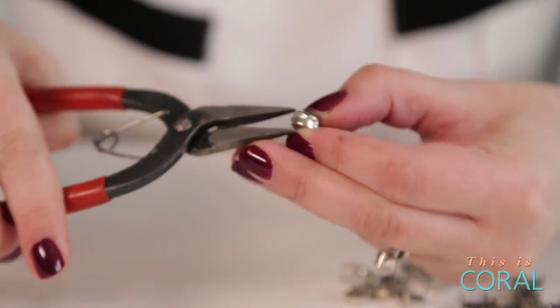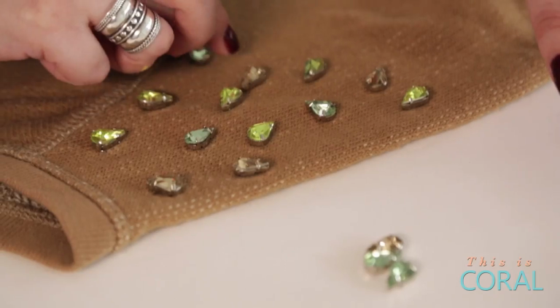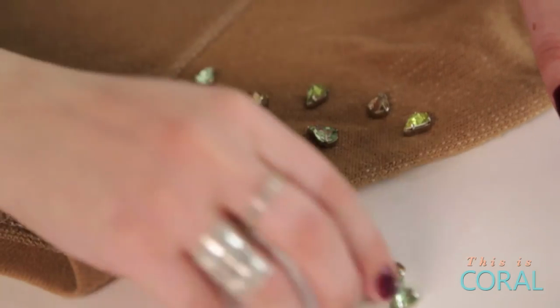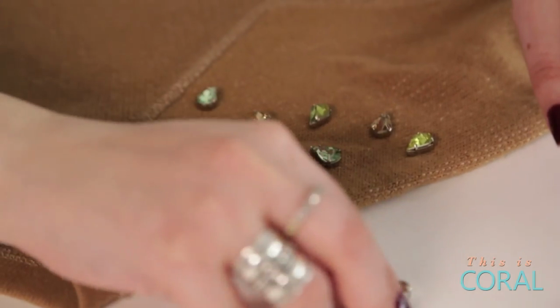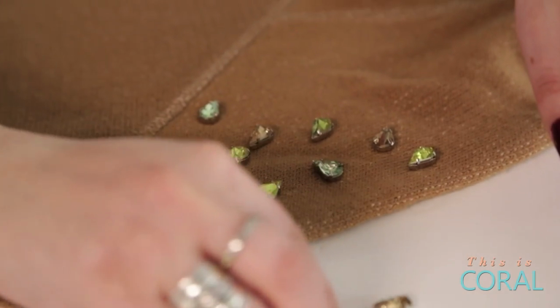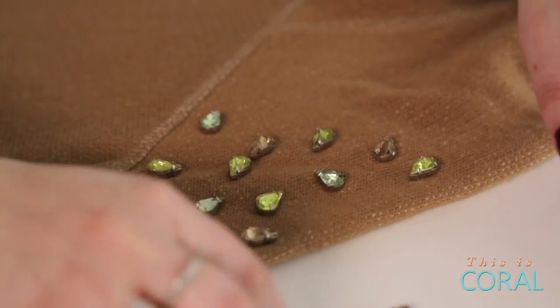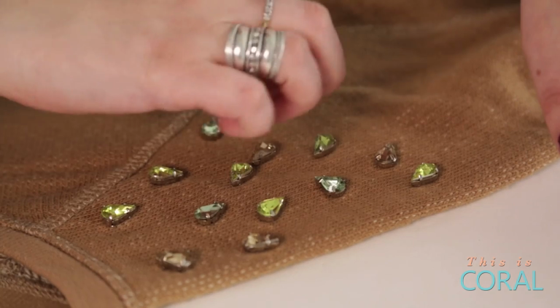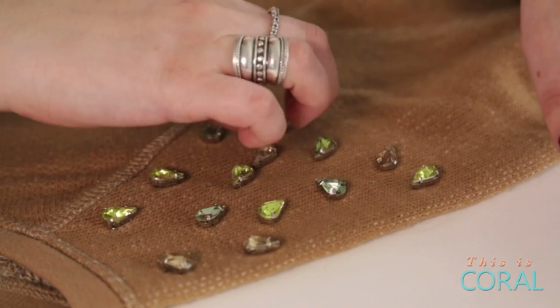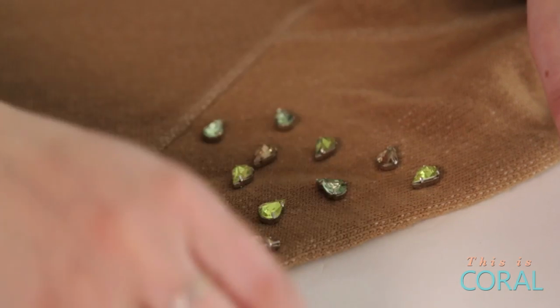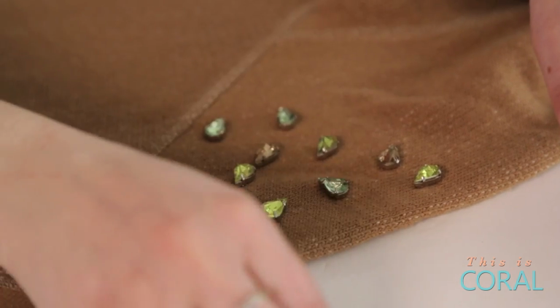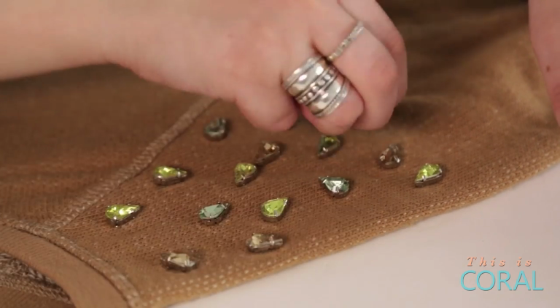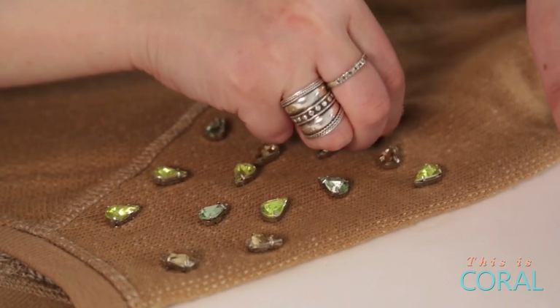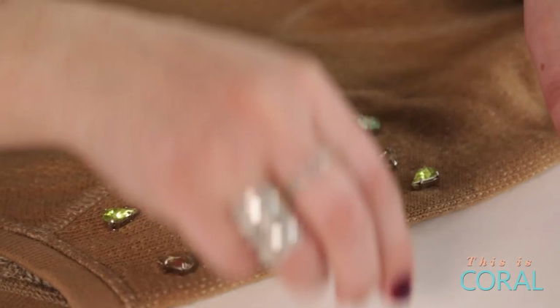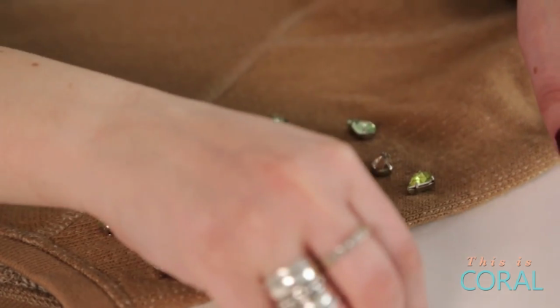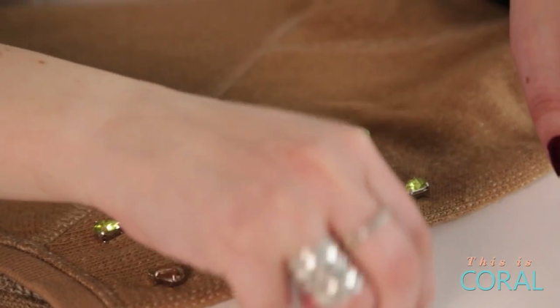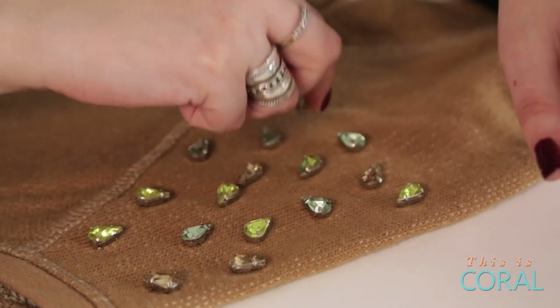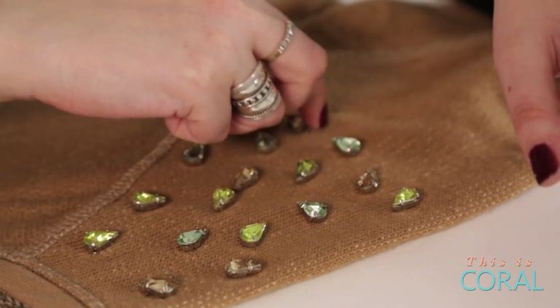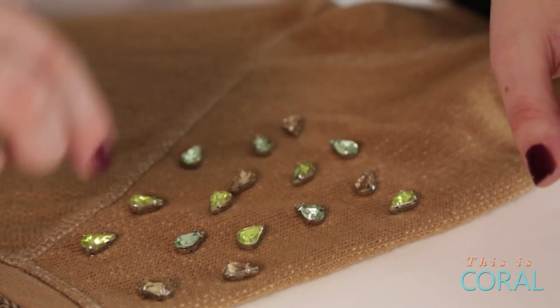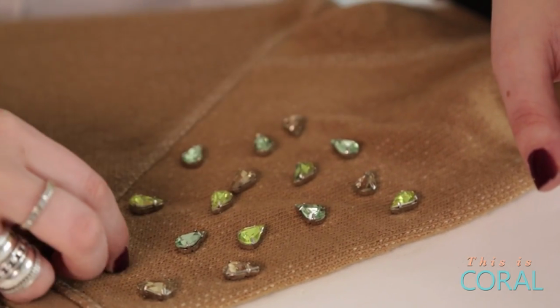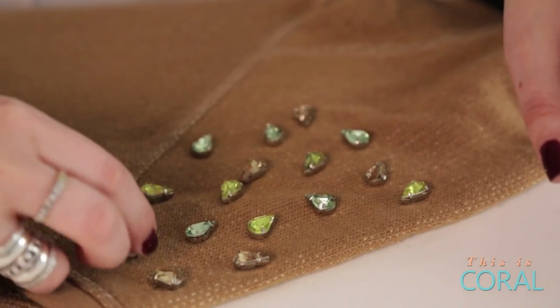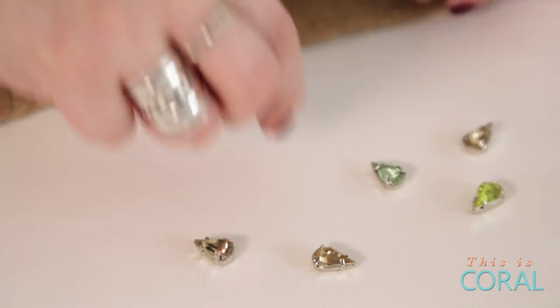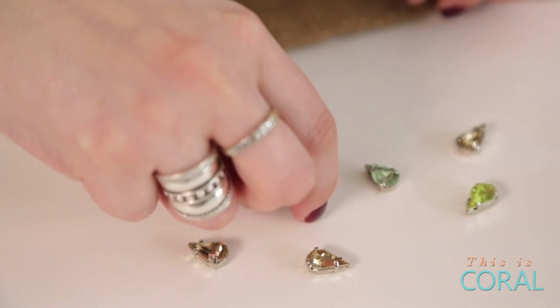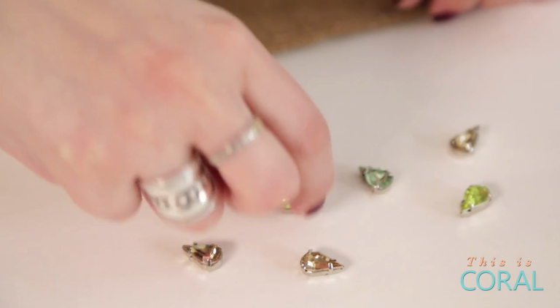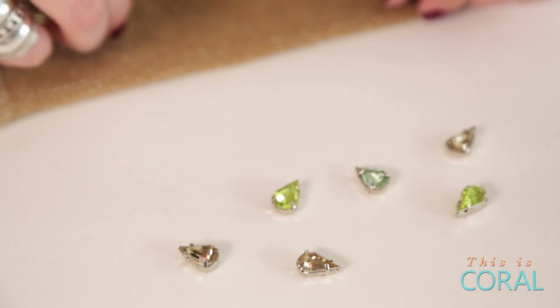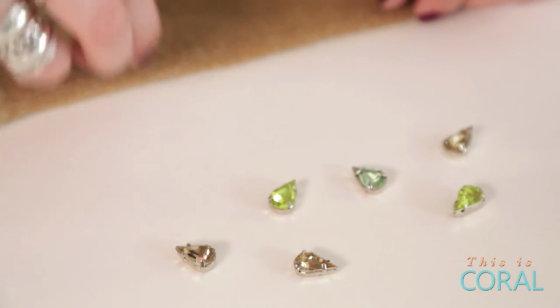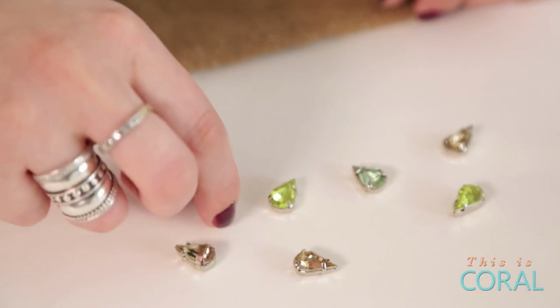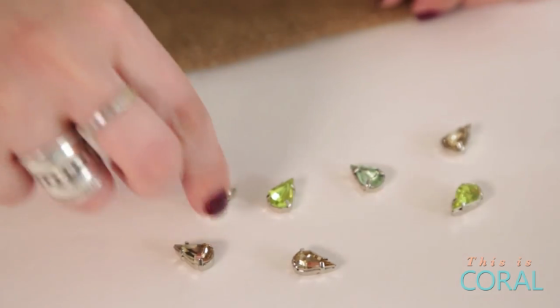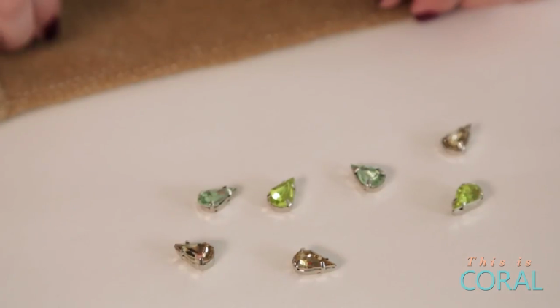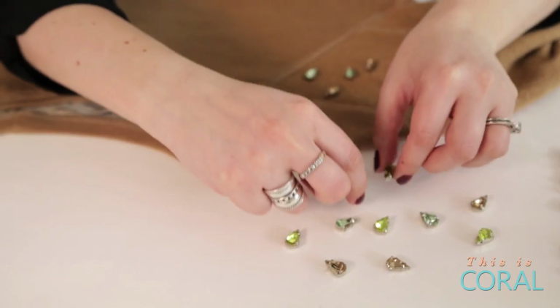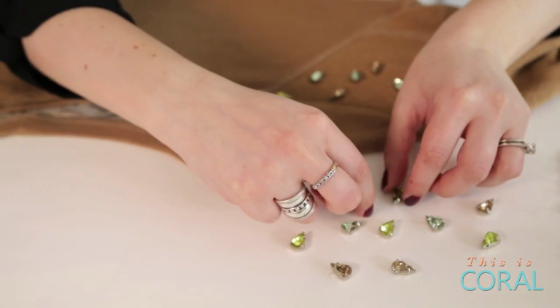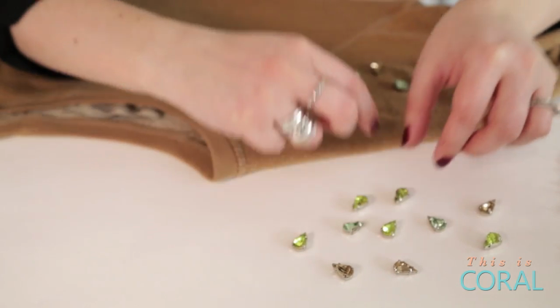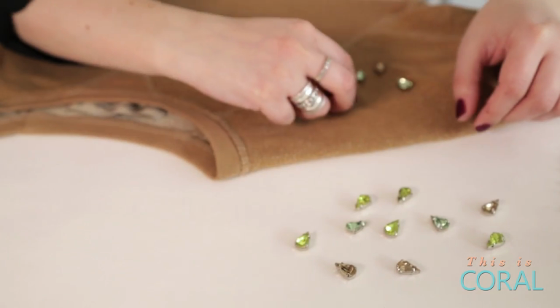Lay out your jewels on your sweater in the desired pattern. You can go super festive or keep it a little more subtle. Carefully transfer your pattern from your sweater onto the surface in front of you.